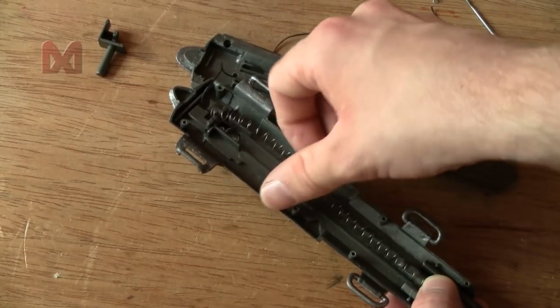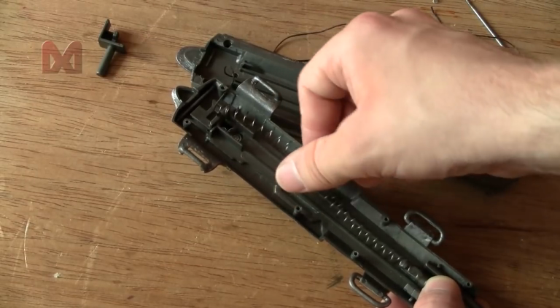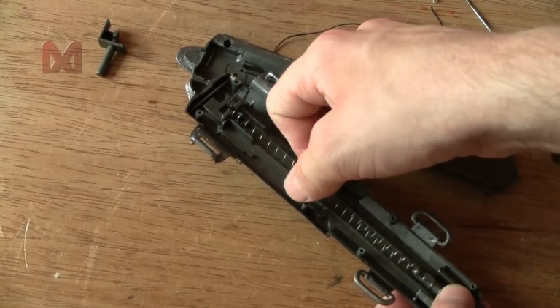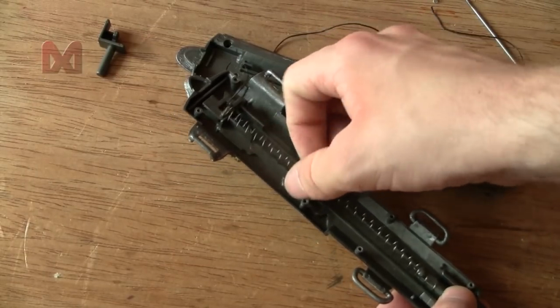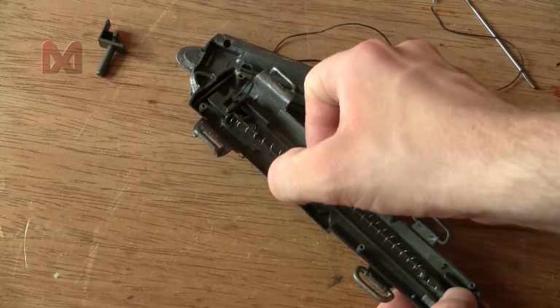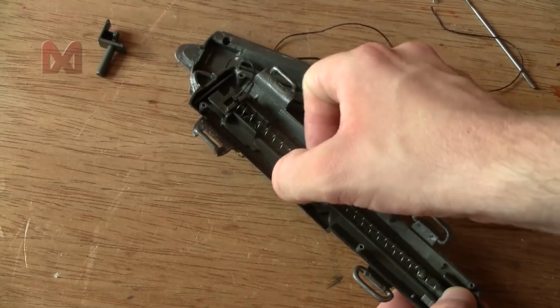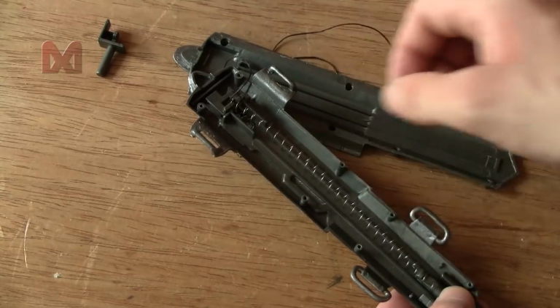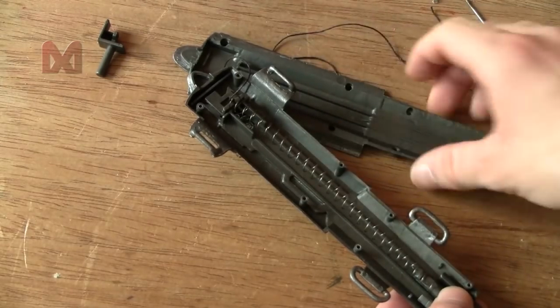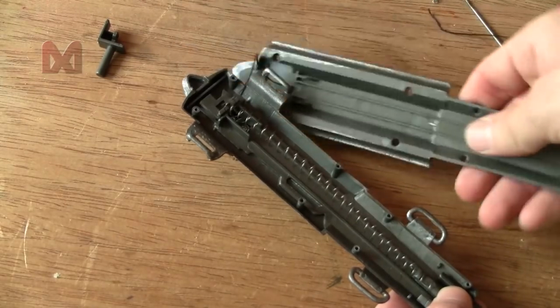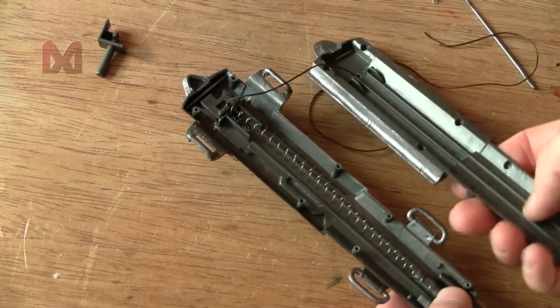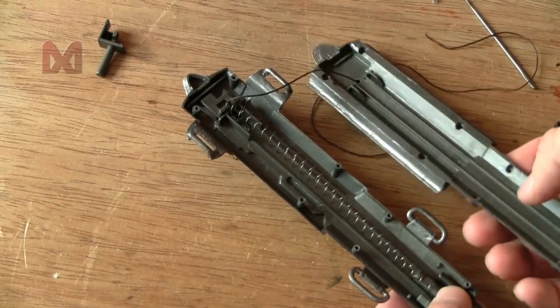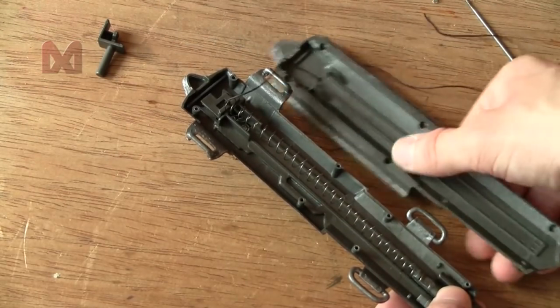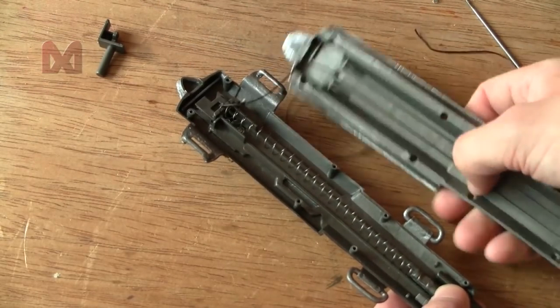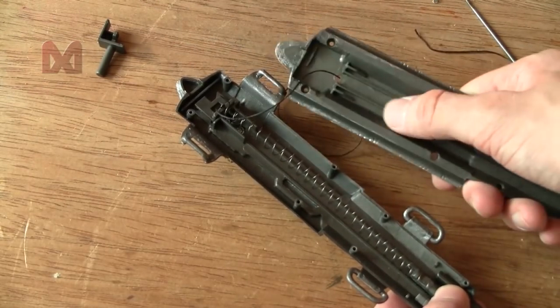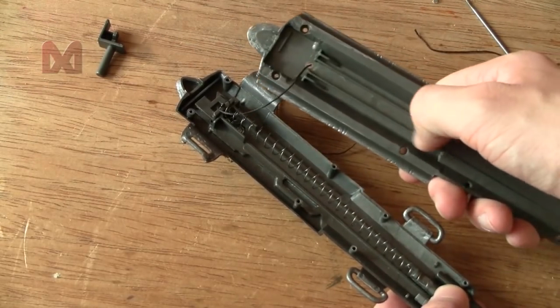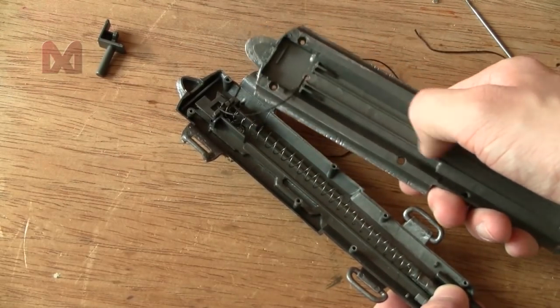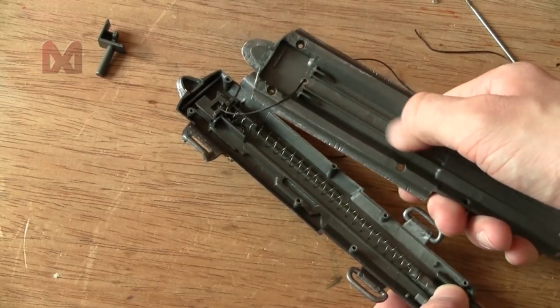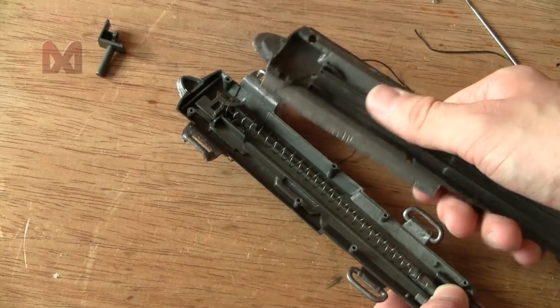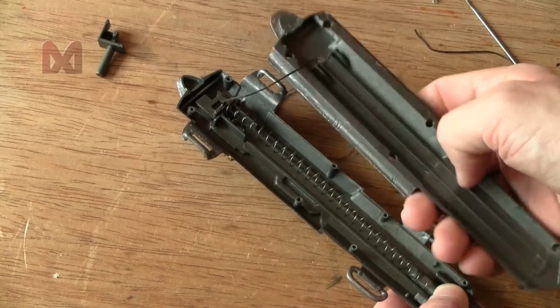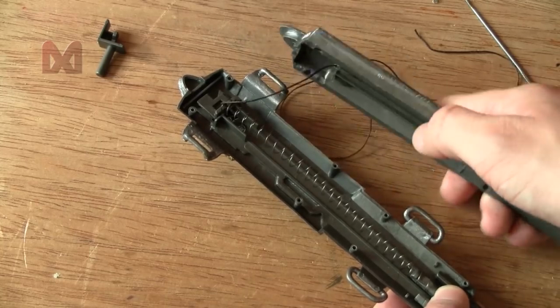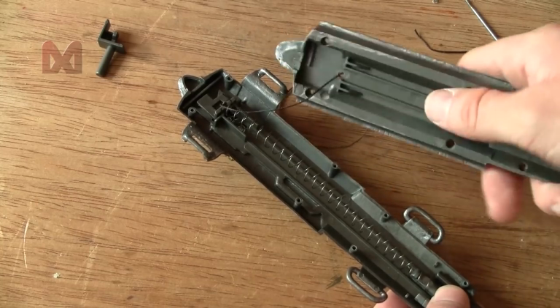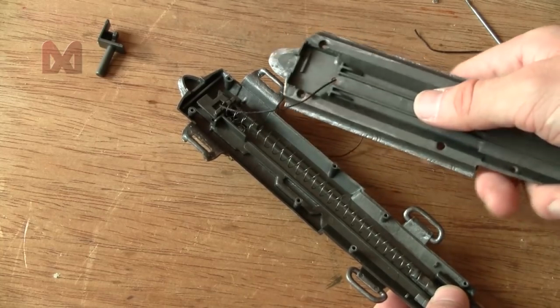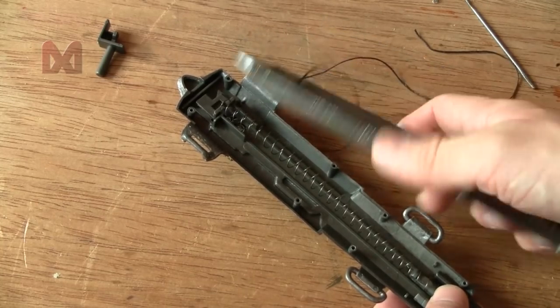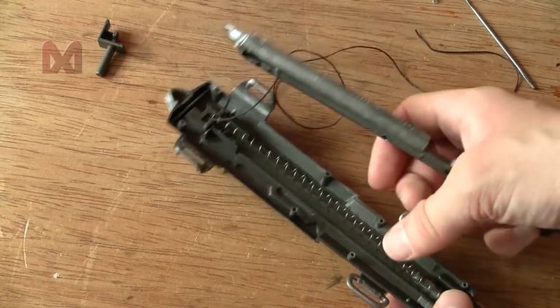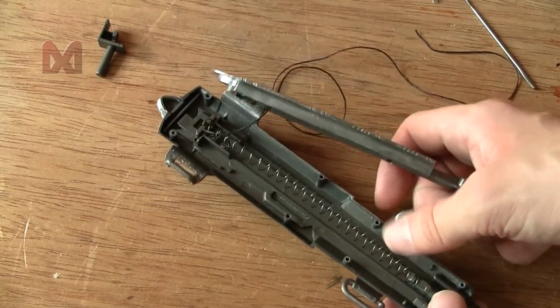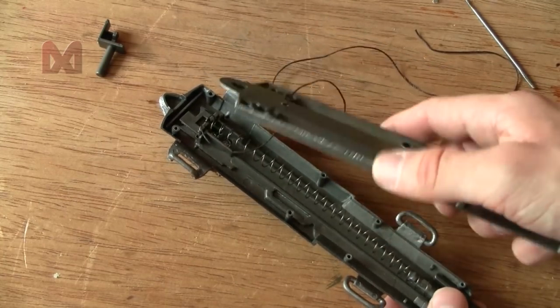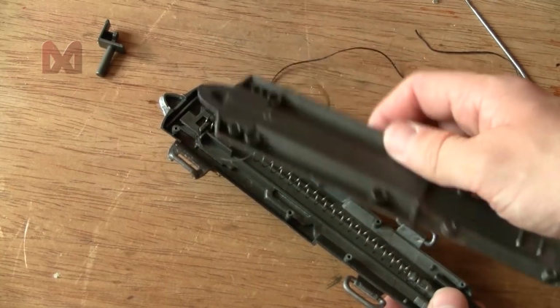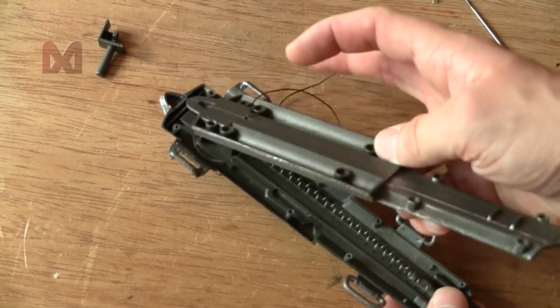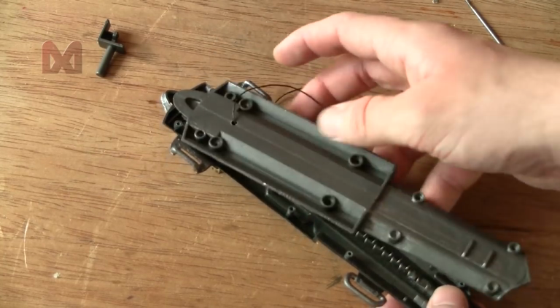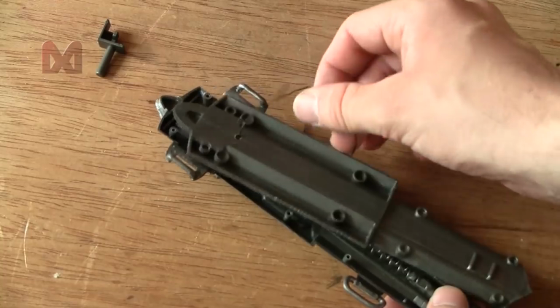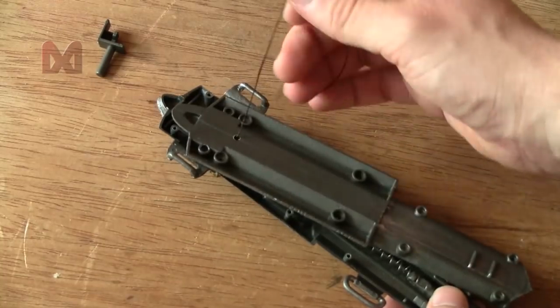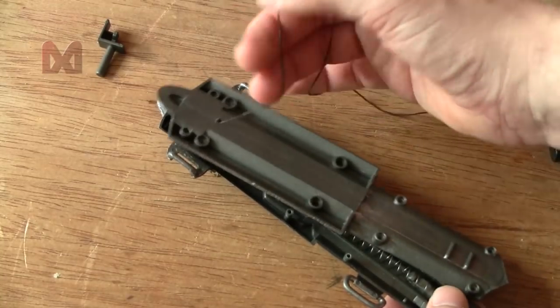There's no guide or anything — only those kind of rails that go in there. That's kind of crappy design, but oh well.